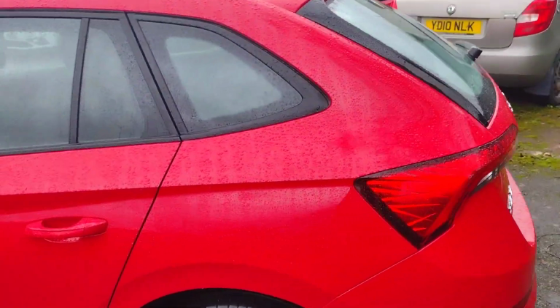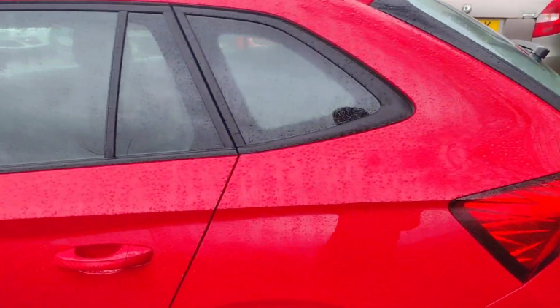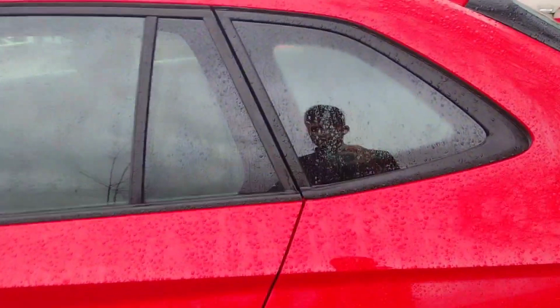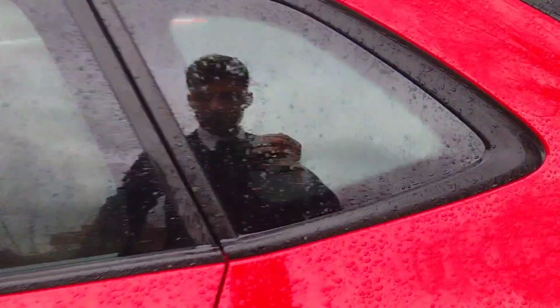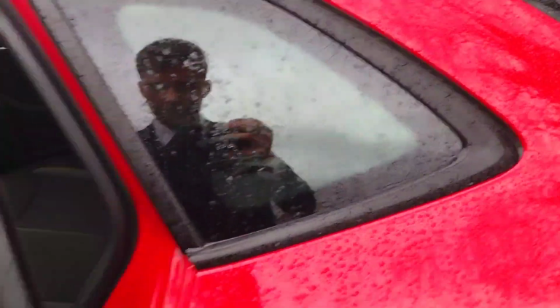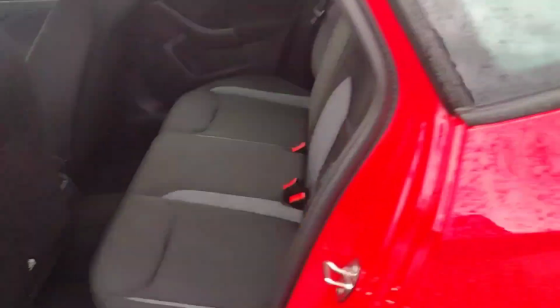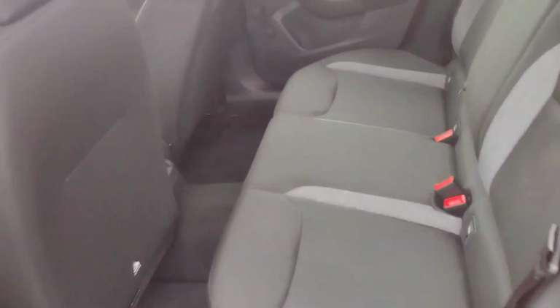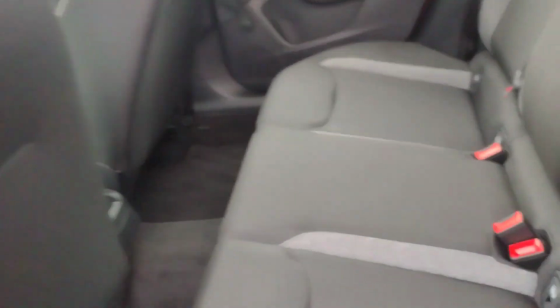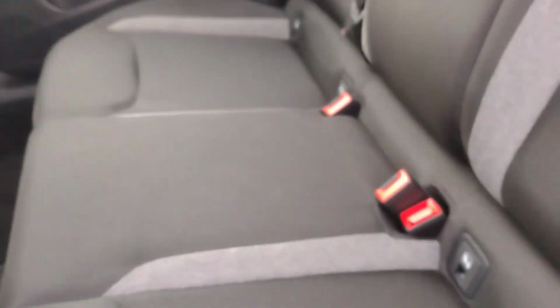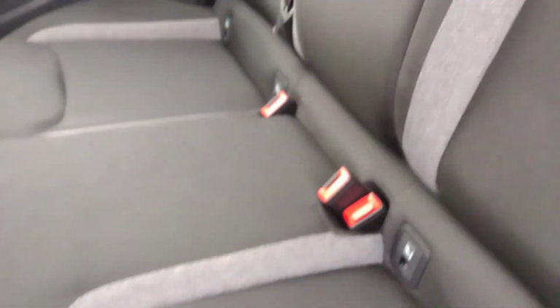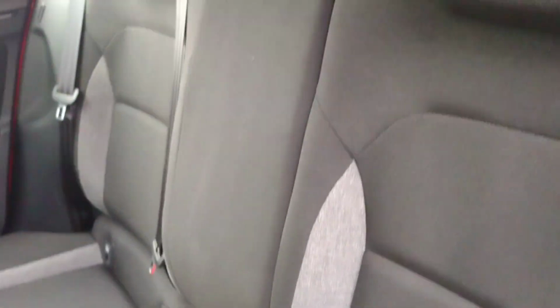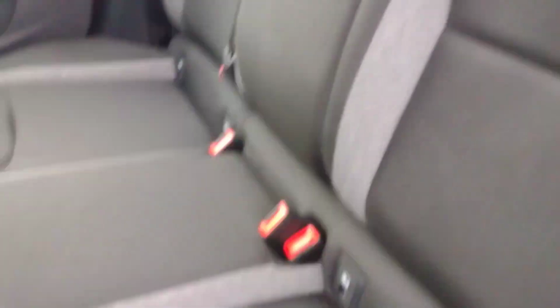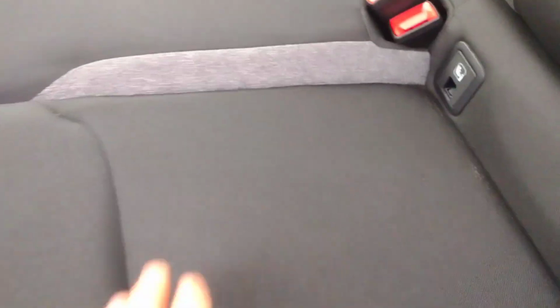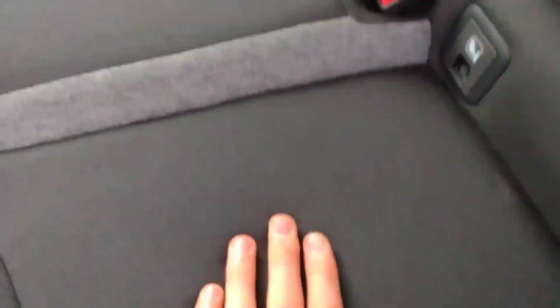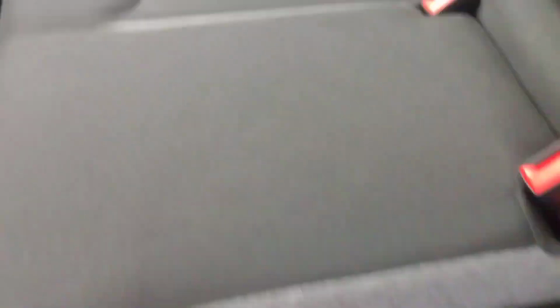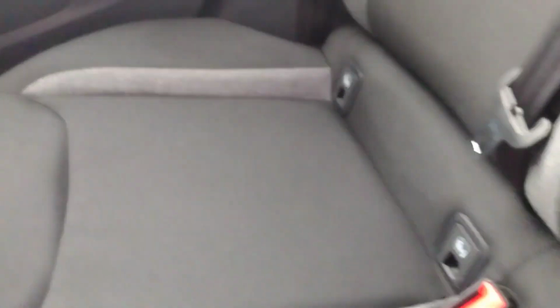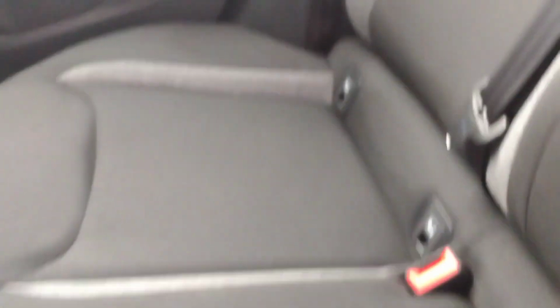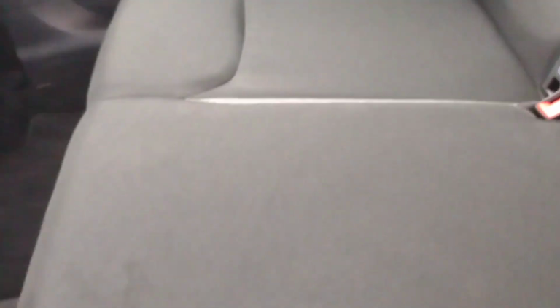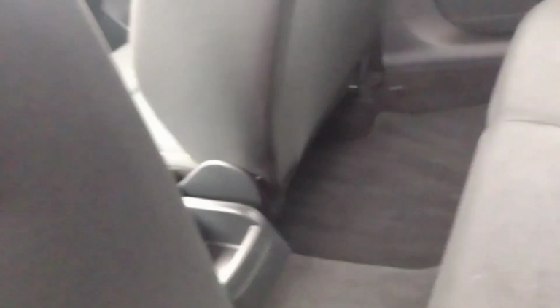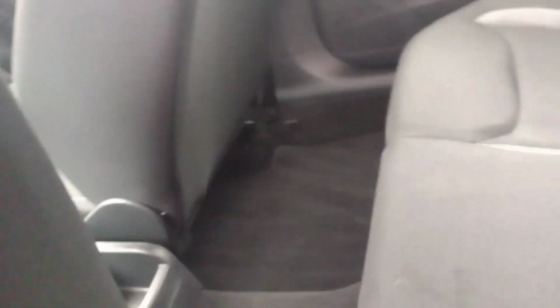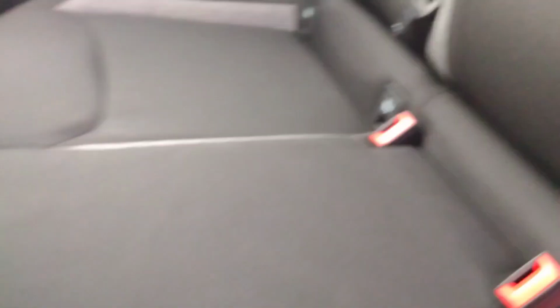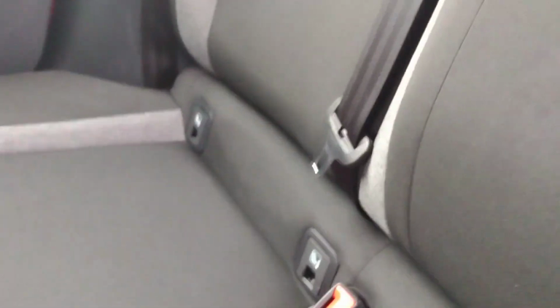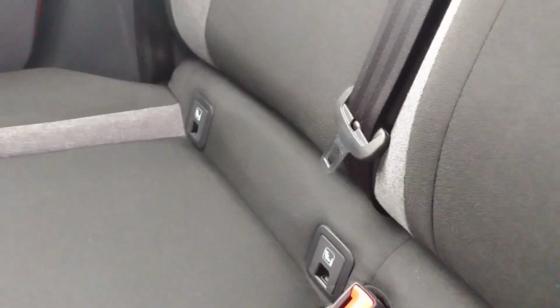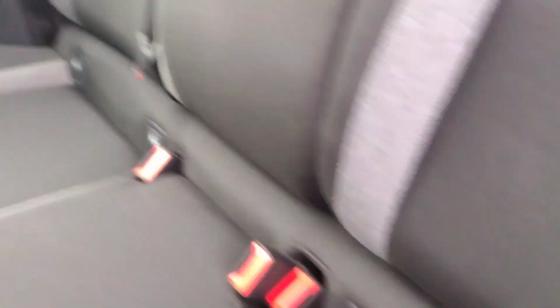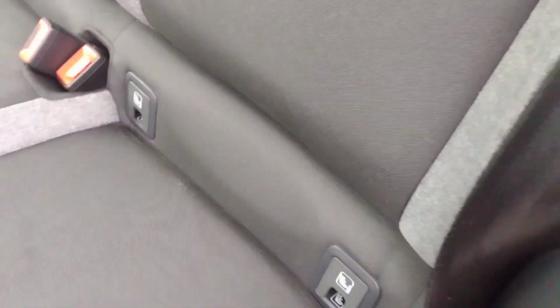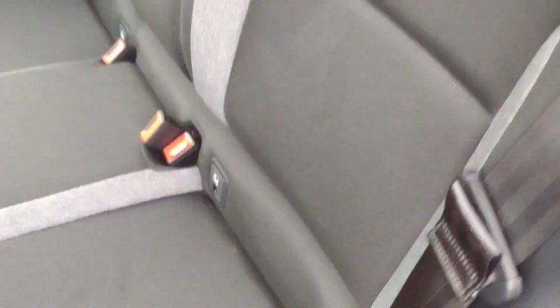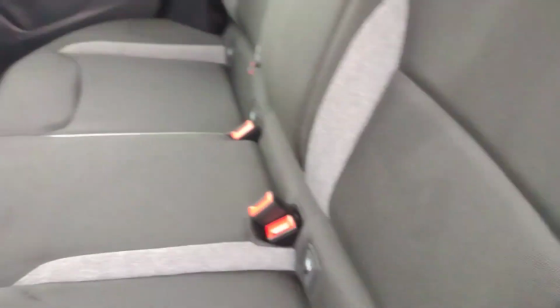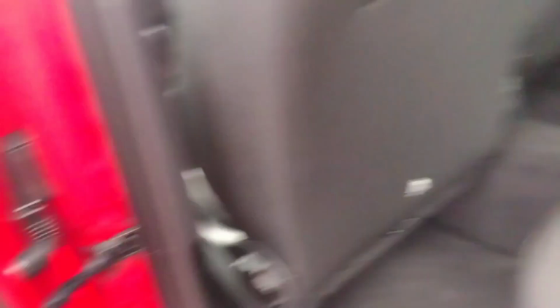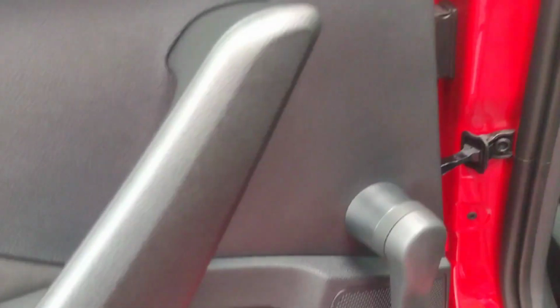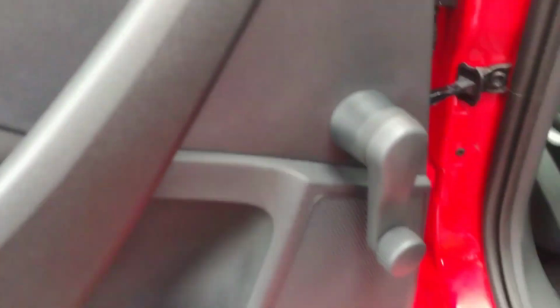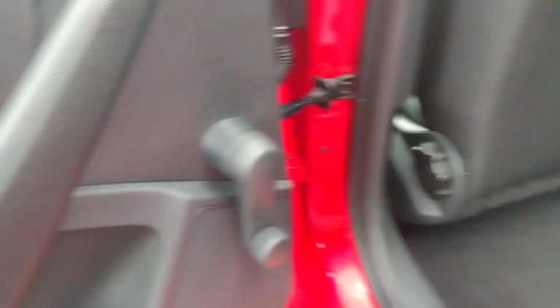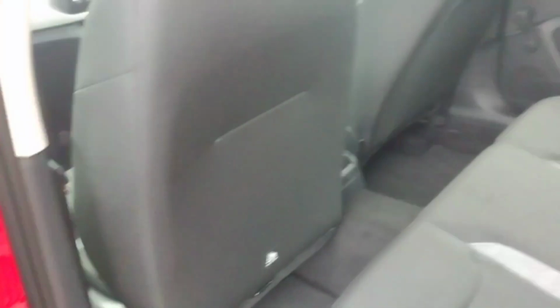I'll show you the rear seats. We've got this black and grey cloth seating, very tidy — it doesn't even feel used to be honest. There are ISOFIX points on the left and right hand seats. You do have wind-up windows, but that's not a problem.